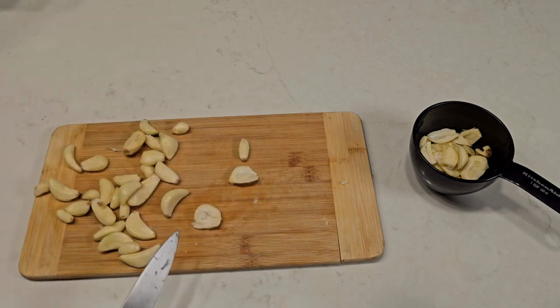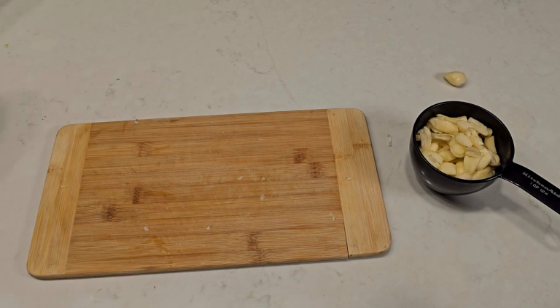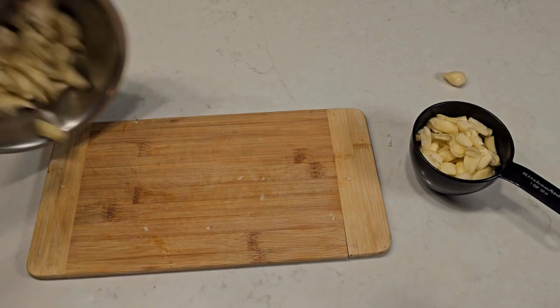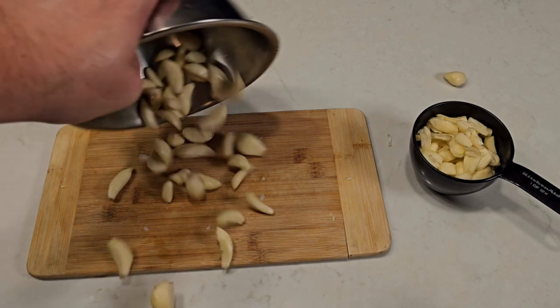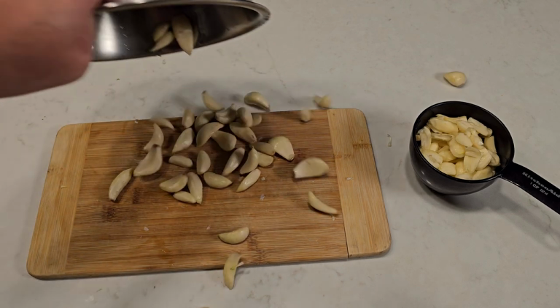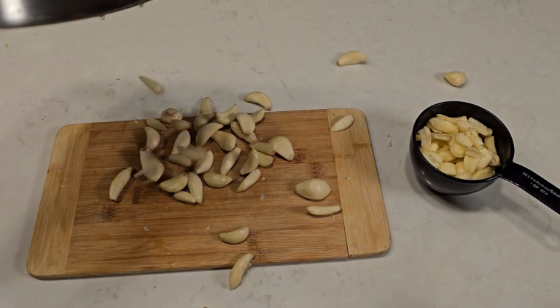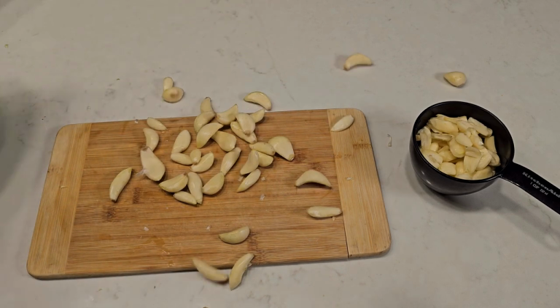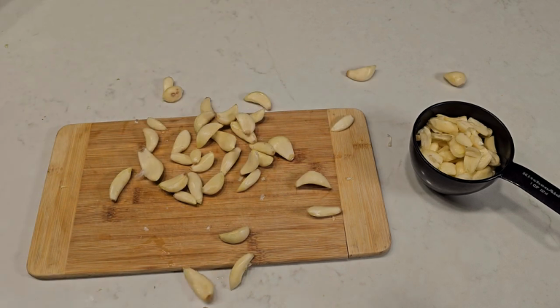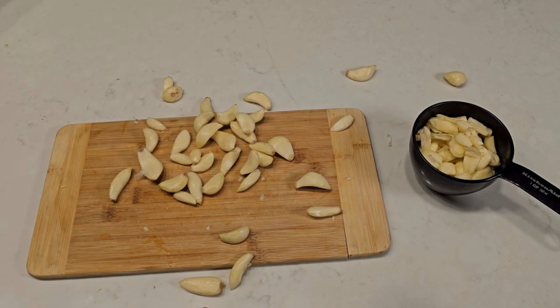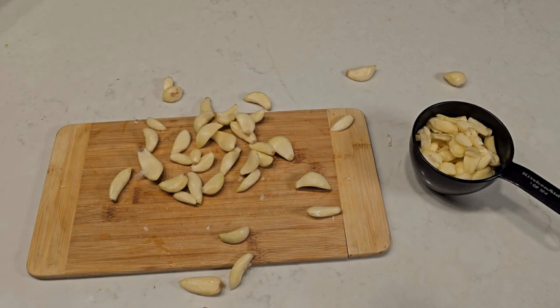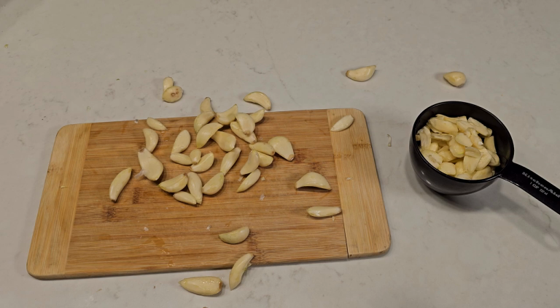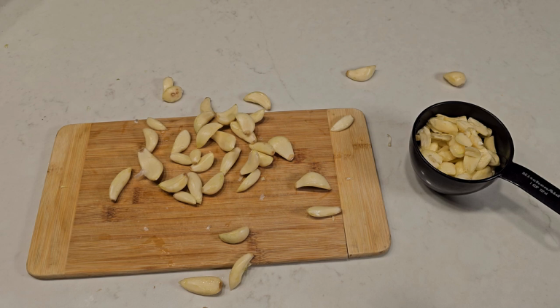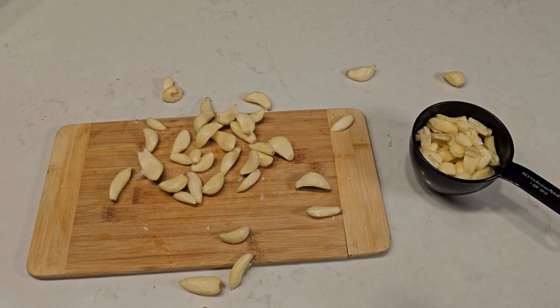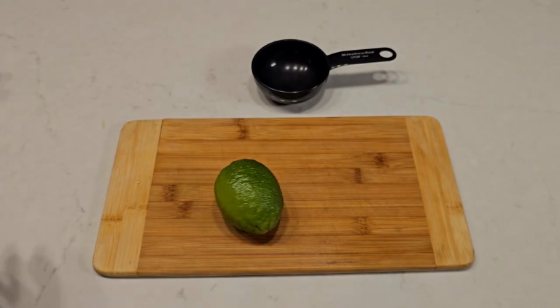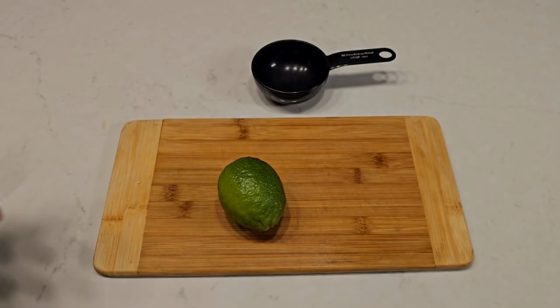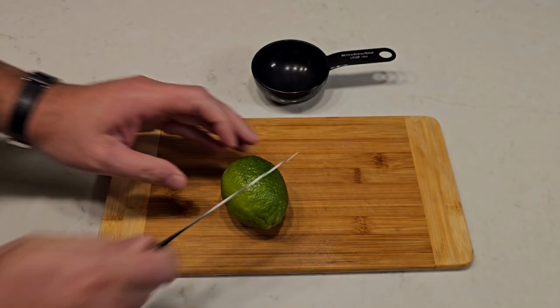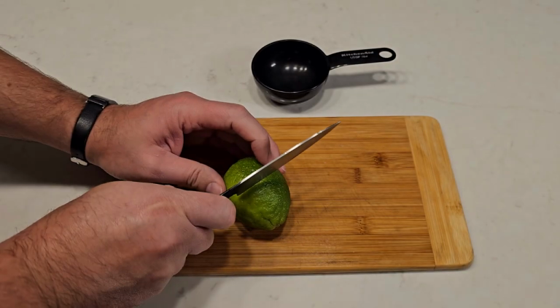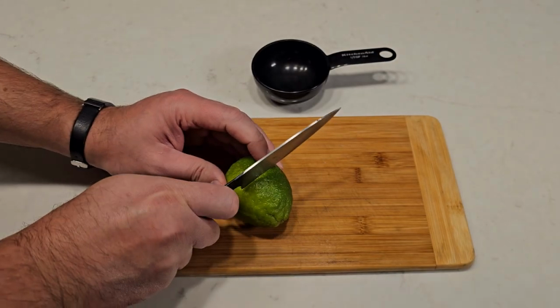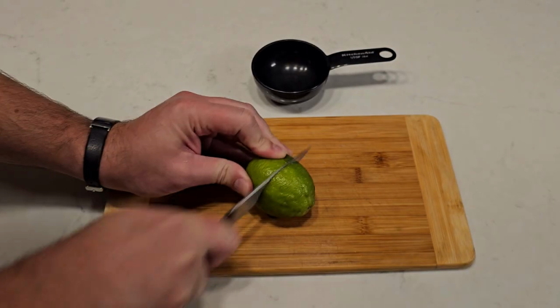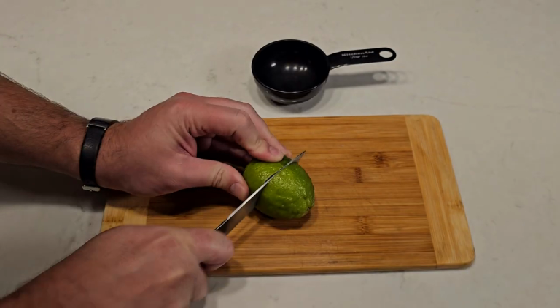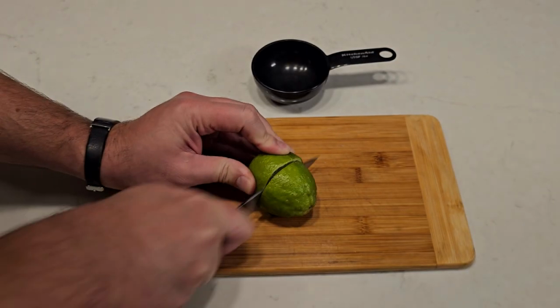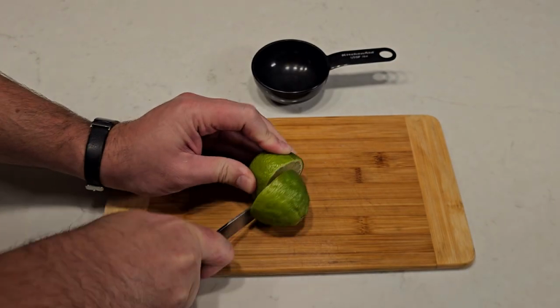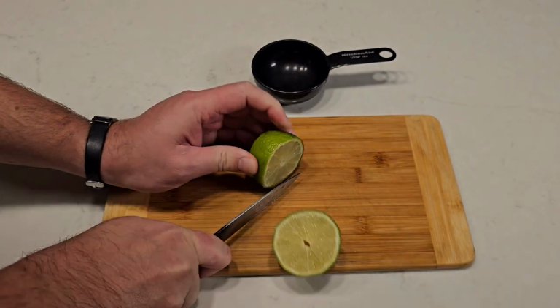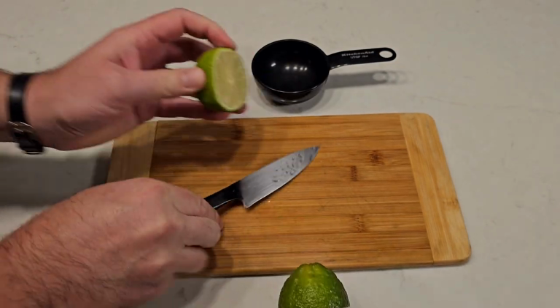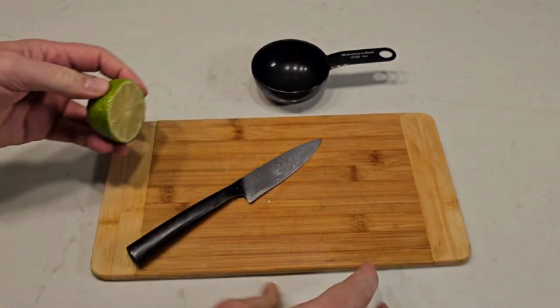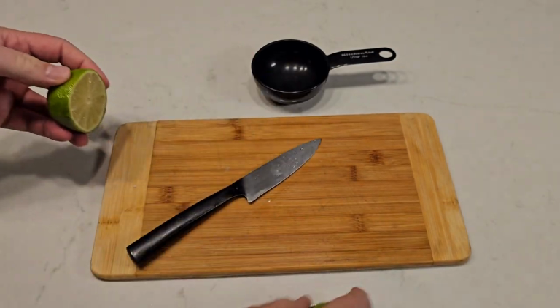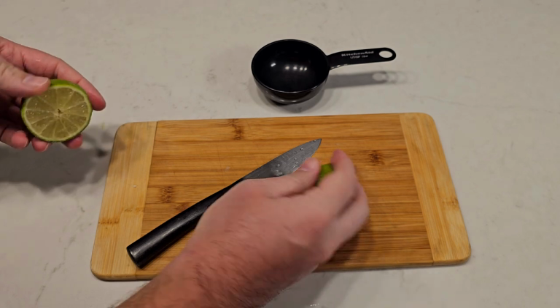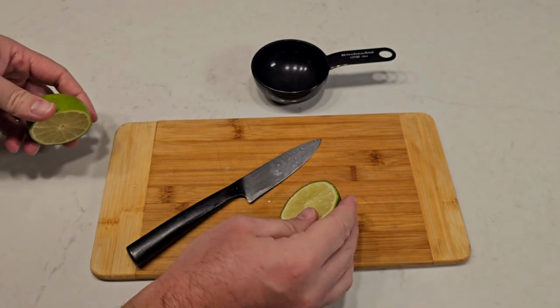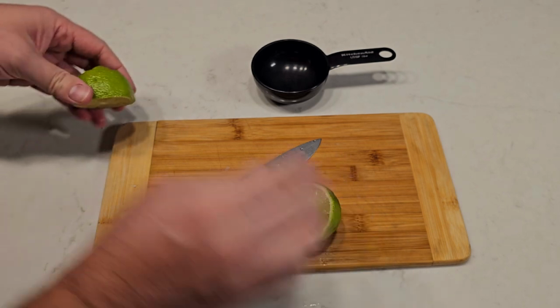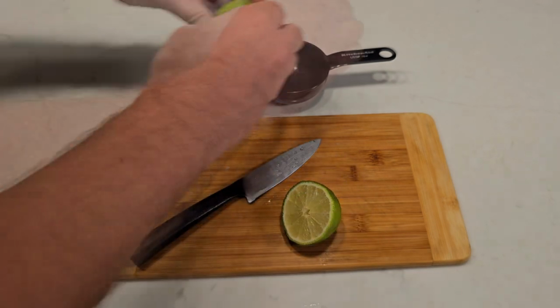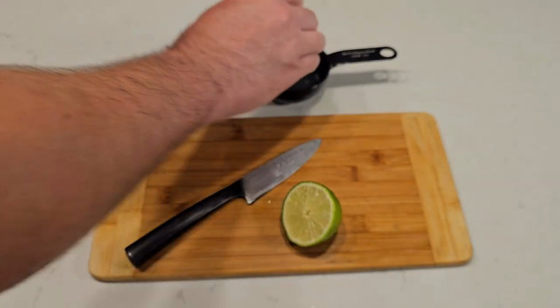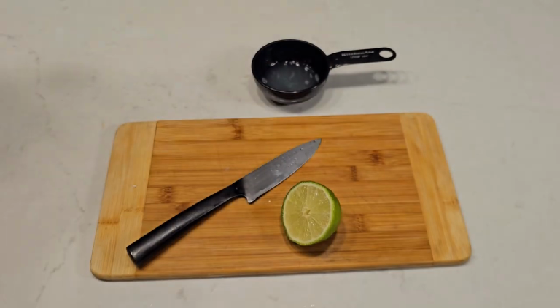I'm making a double recipe so I get to do all that over again. Using lemon or lime instead of vinegar will add more depth of flavor — lemon is more traditional but I prefer the taste of lime.